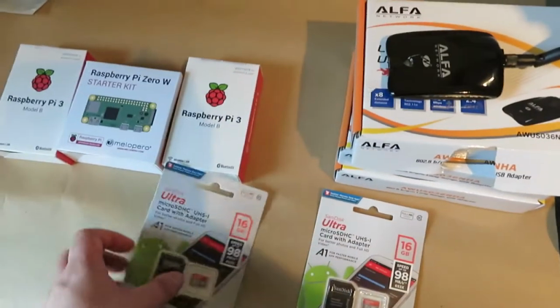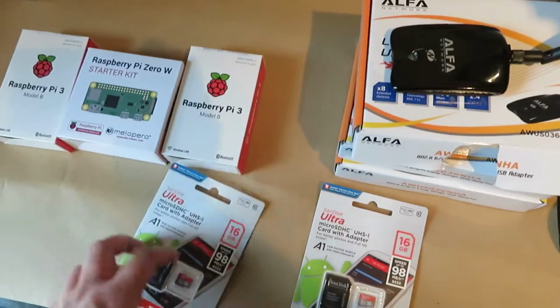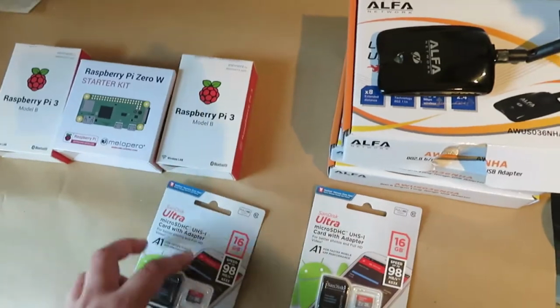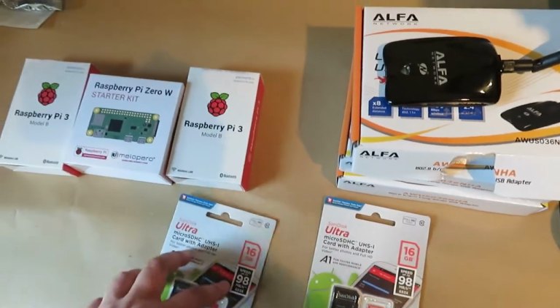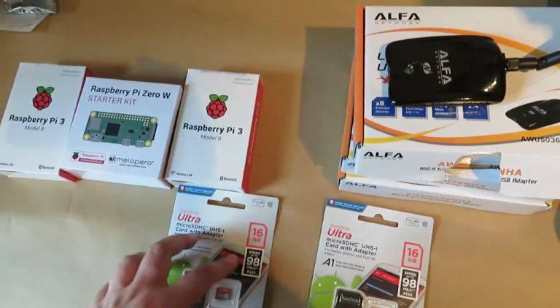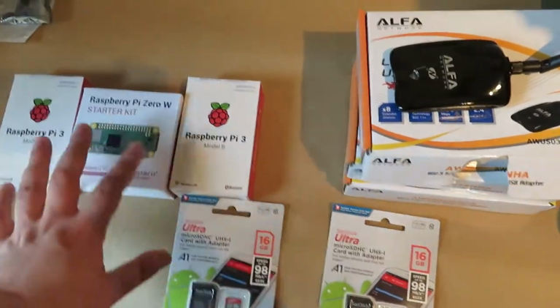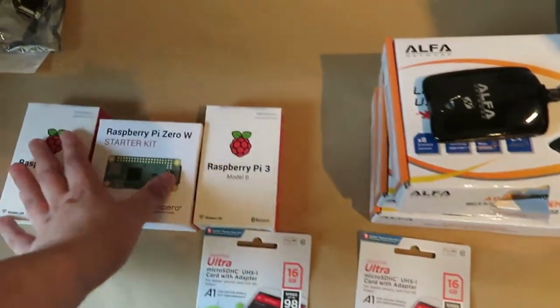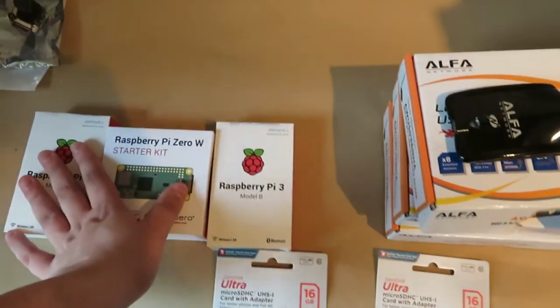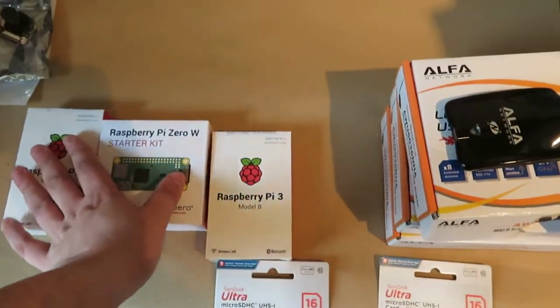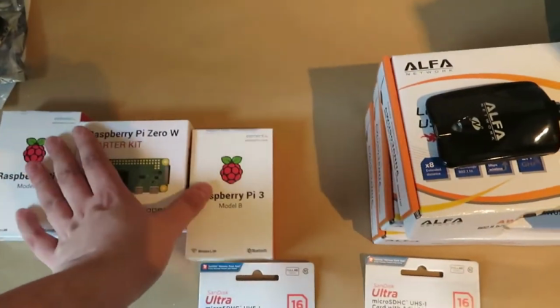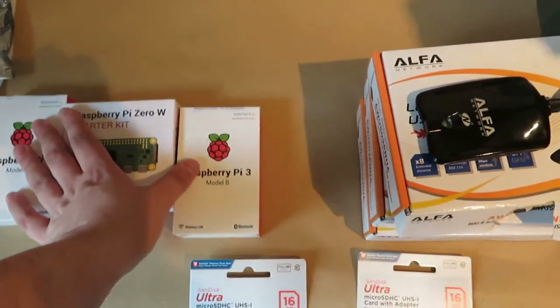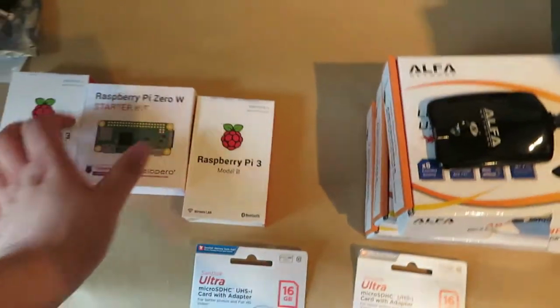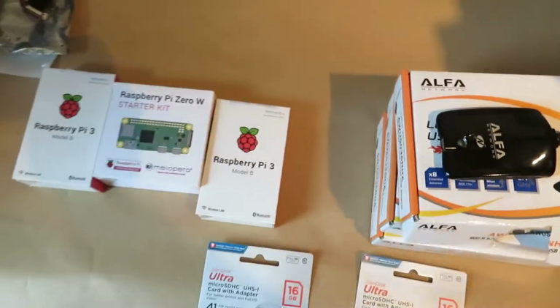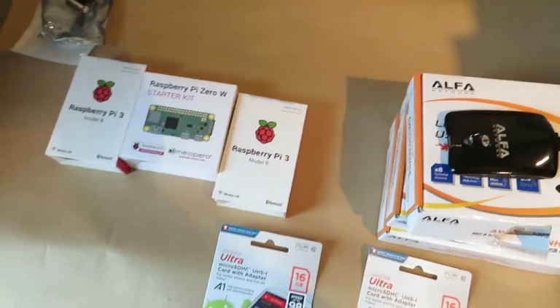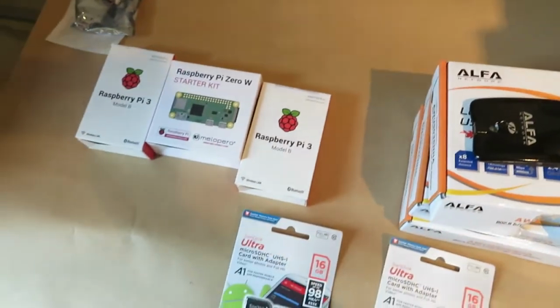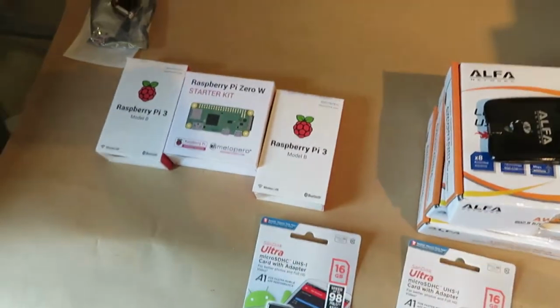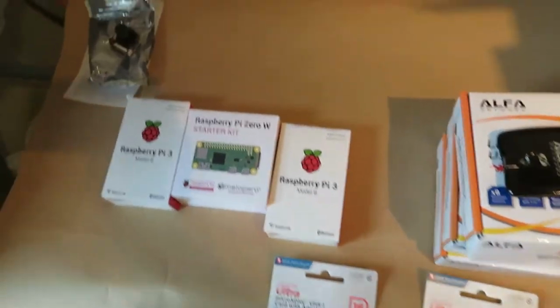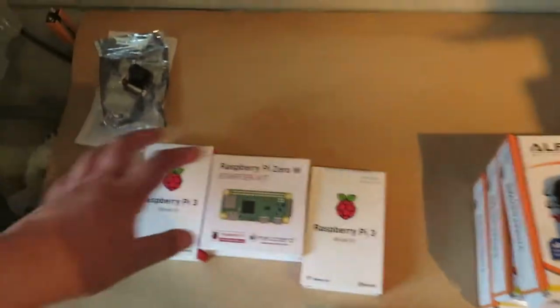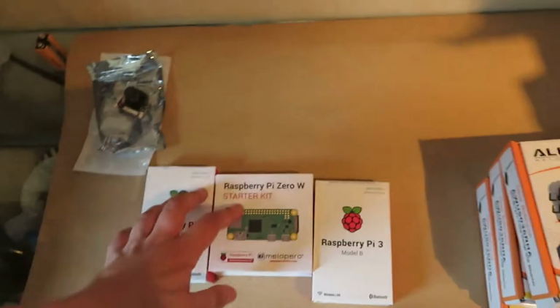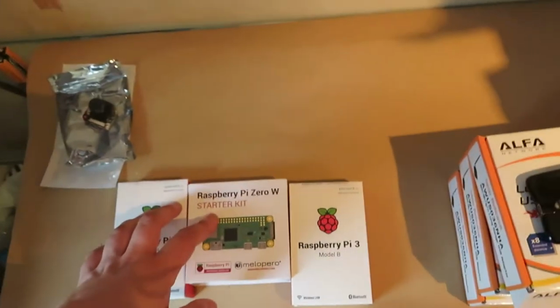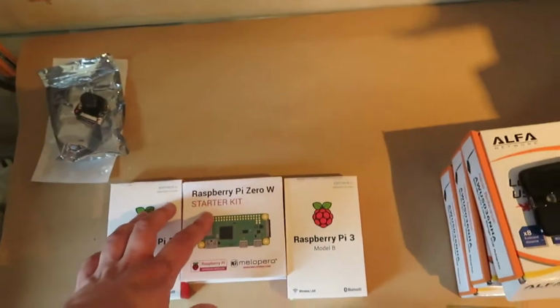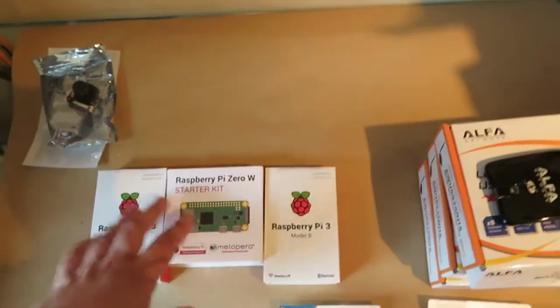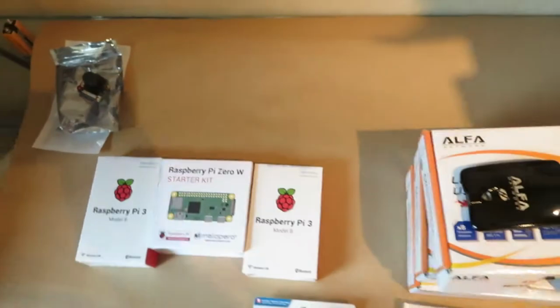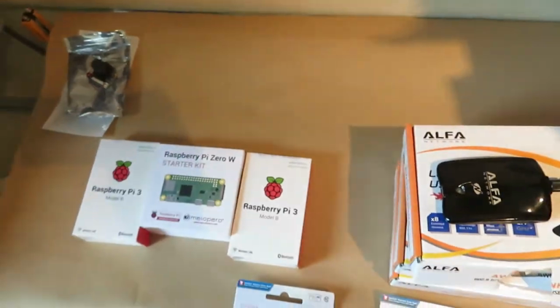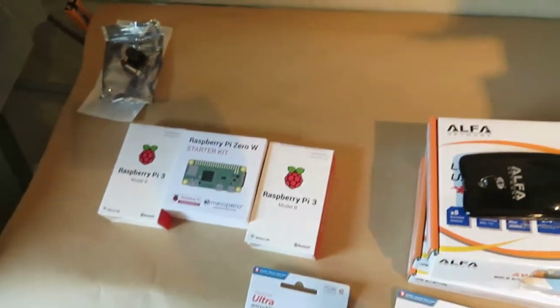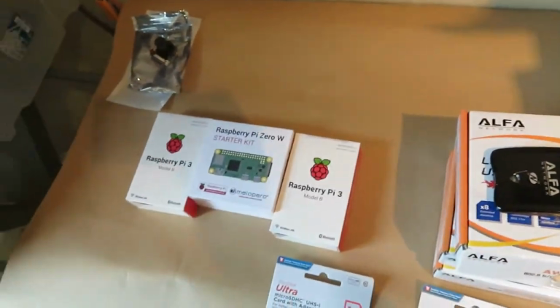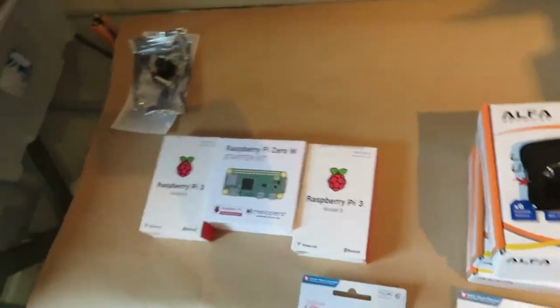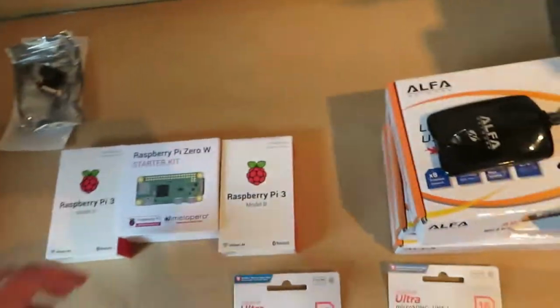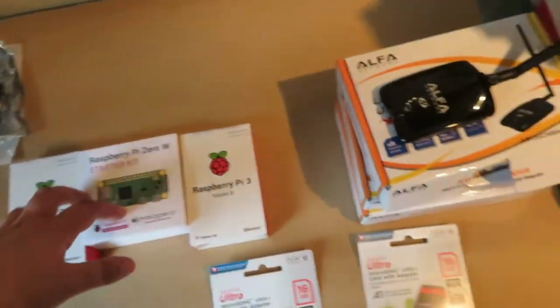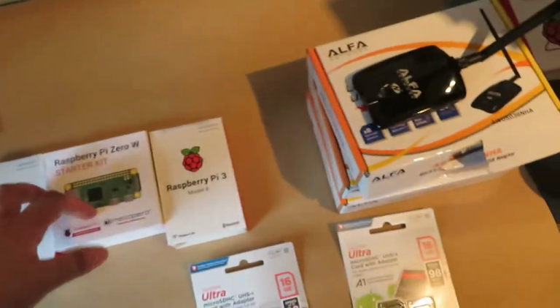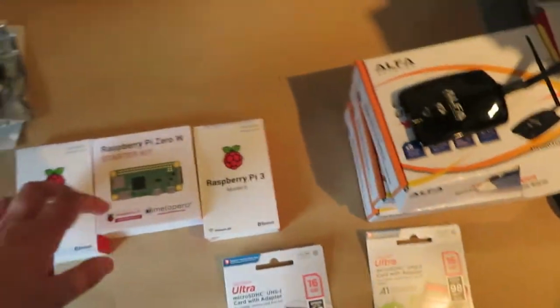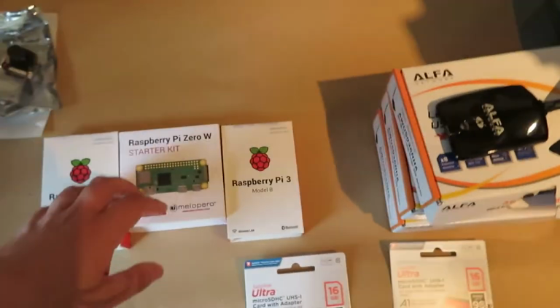If you don't know, there are two open source projects. Now I'm not usually into open source projects — I'll be completely honest with you — because they never really work very well. I know, I don't get on with them anyway.